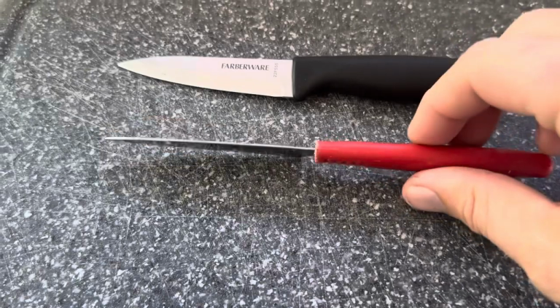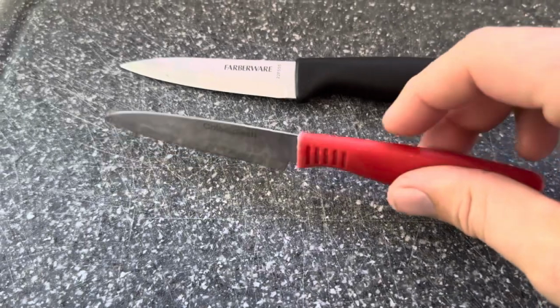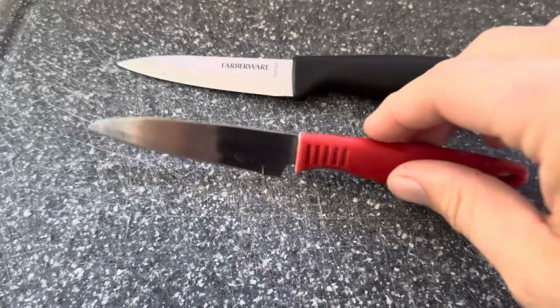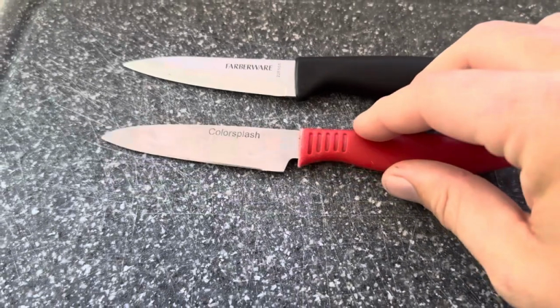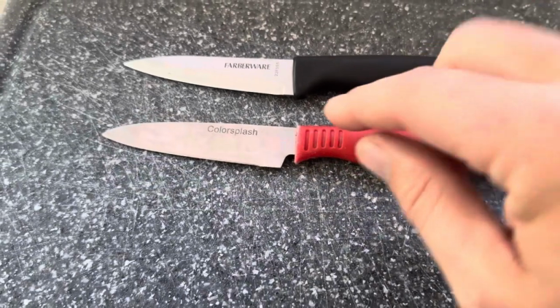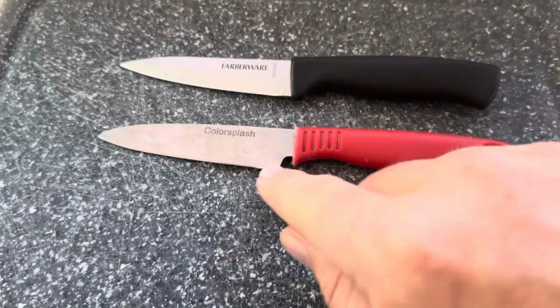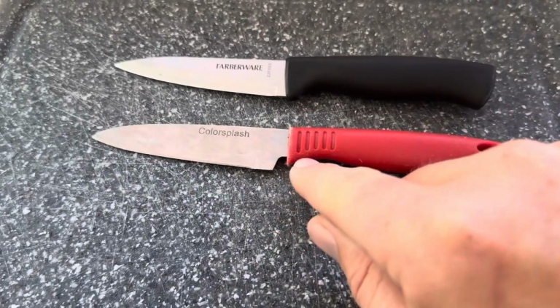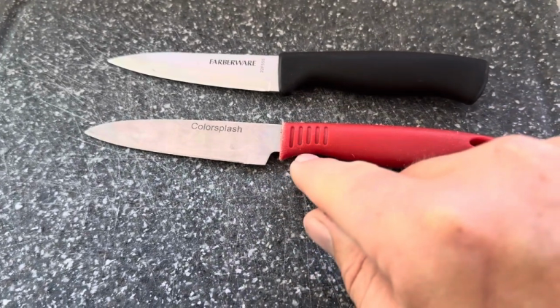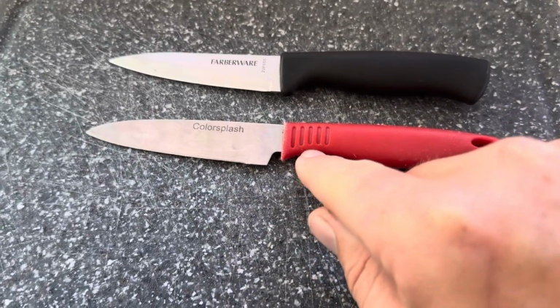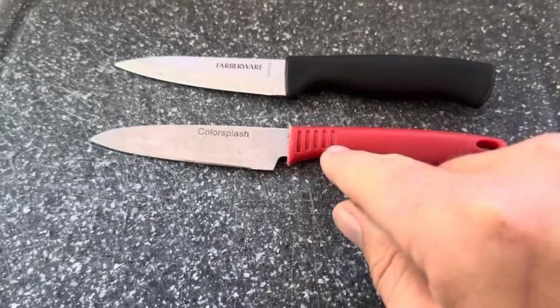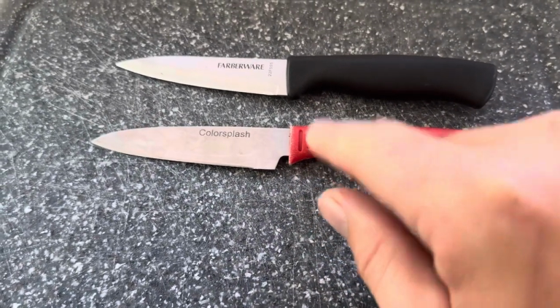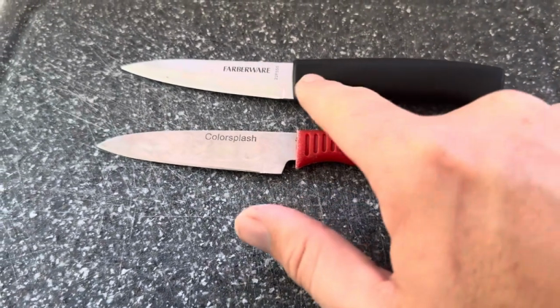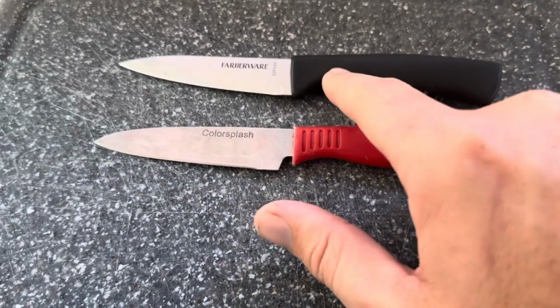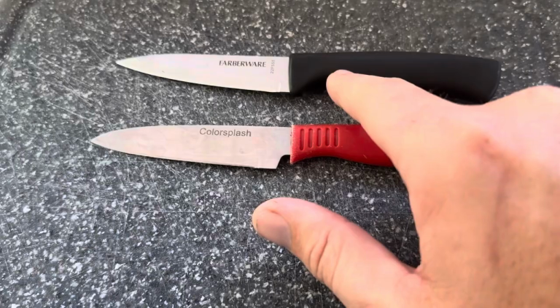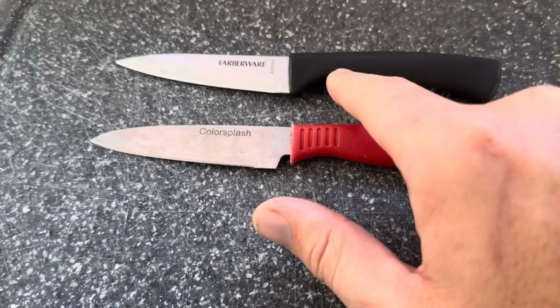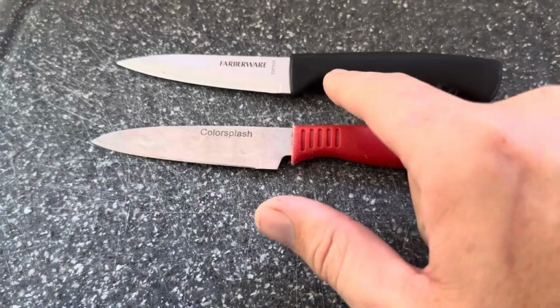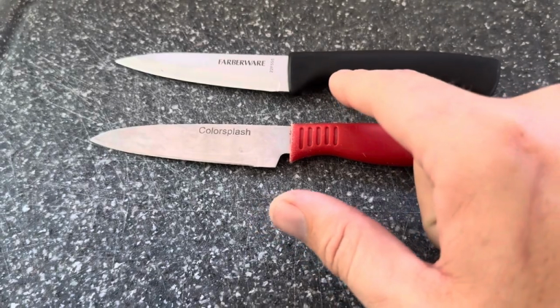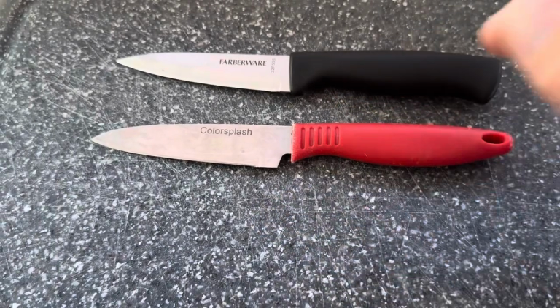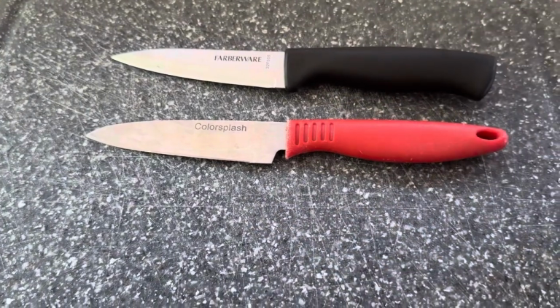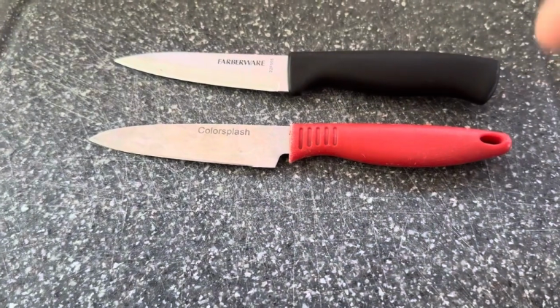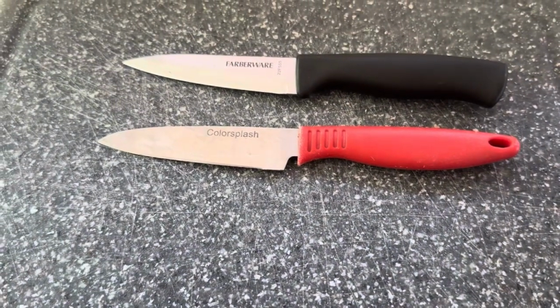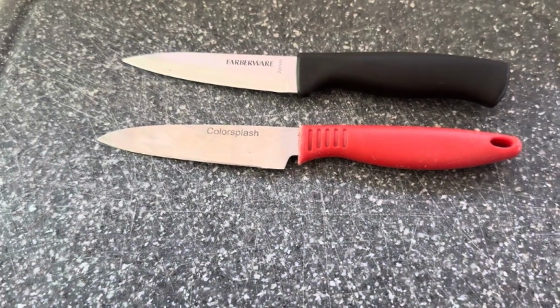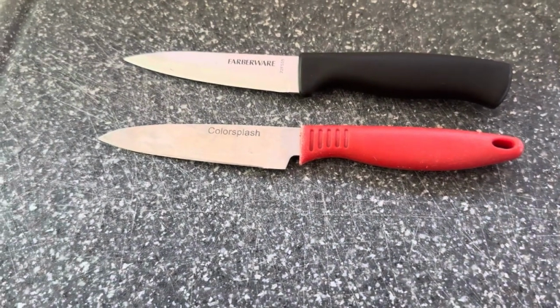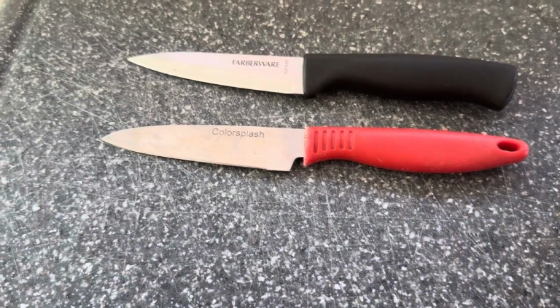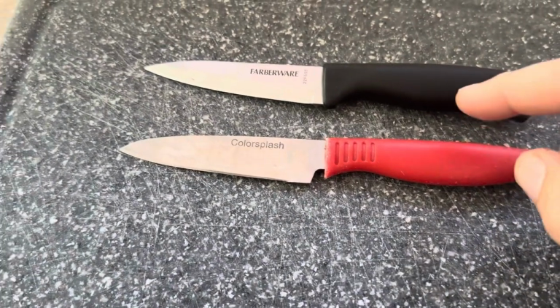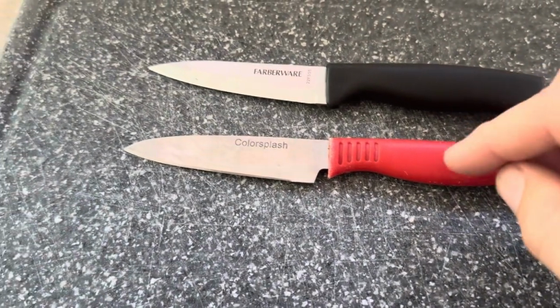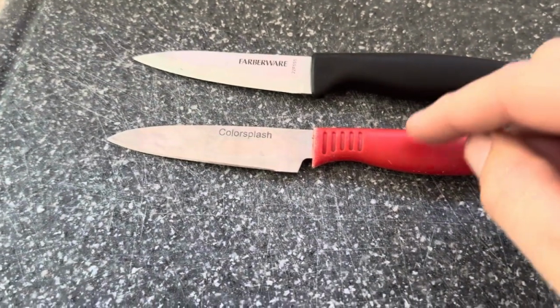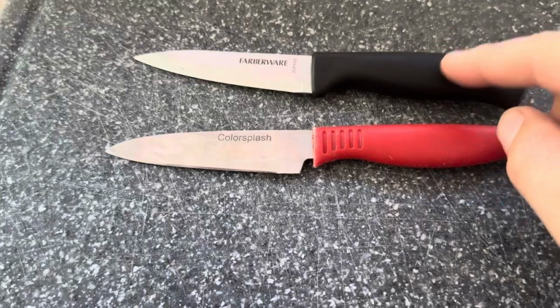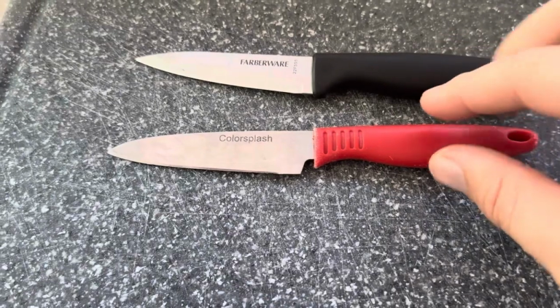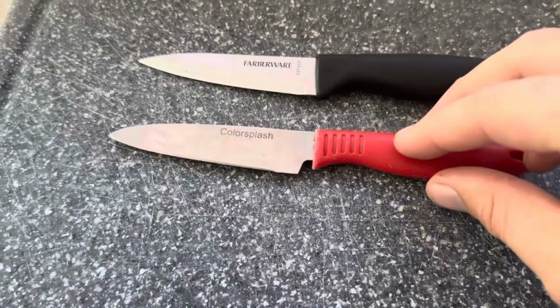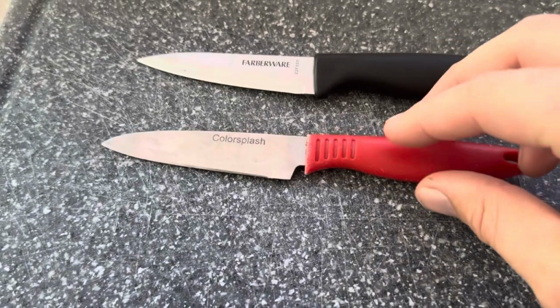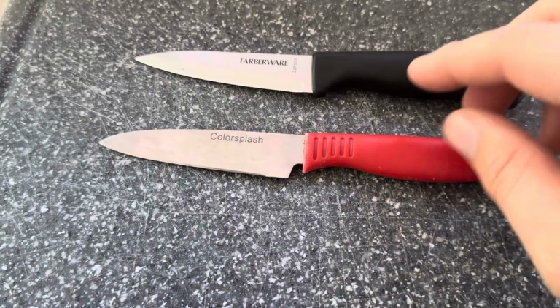My guess is the tang only goes in a little ways — maybe to the curvature on the Farberware — not exactly sure. It's going to be glued or molded in, that sort of thing. That is a downside to both of these options; I'm not a fan of that.